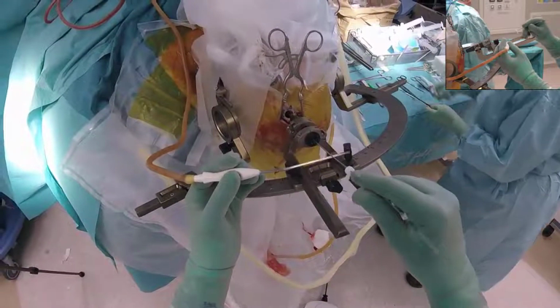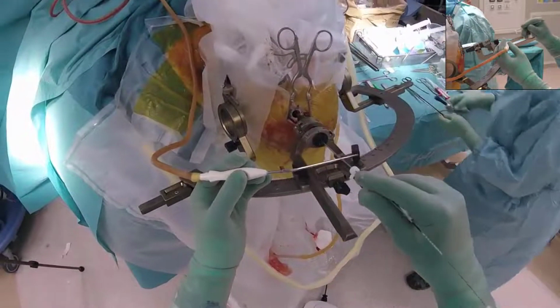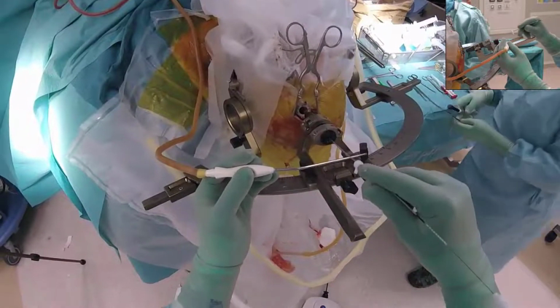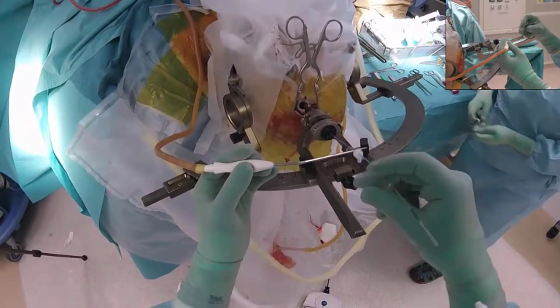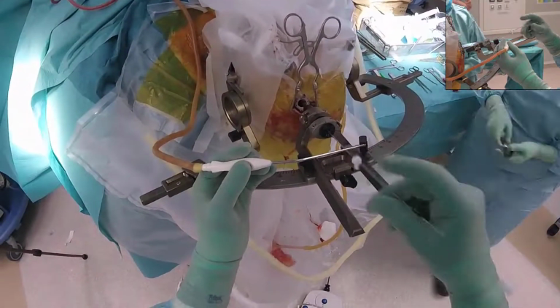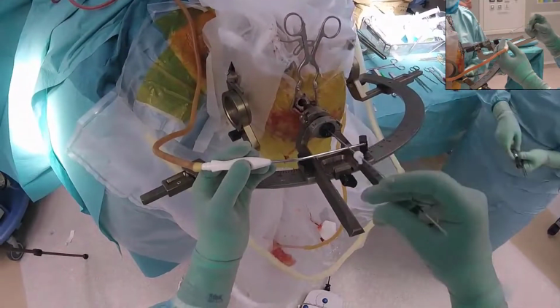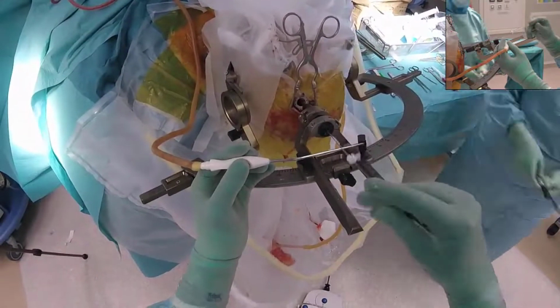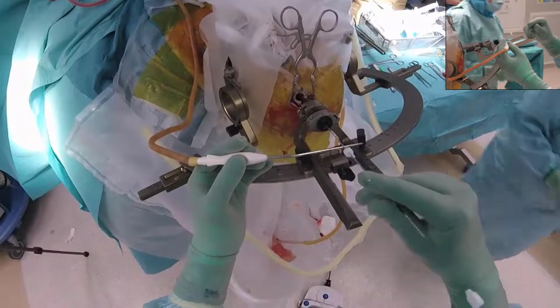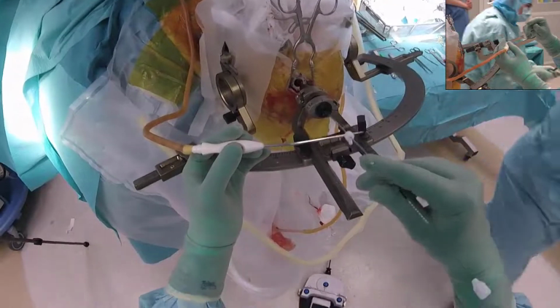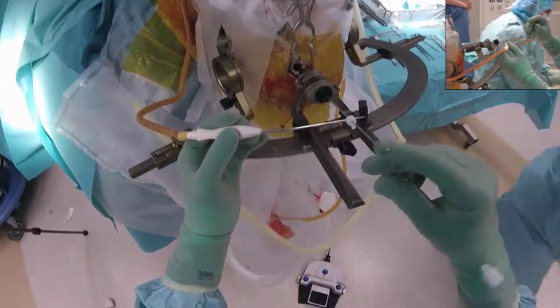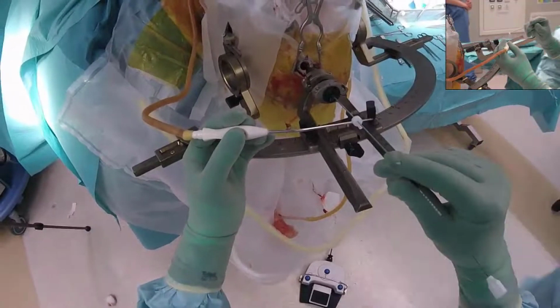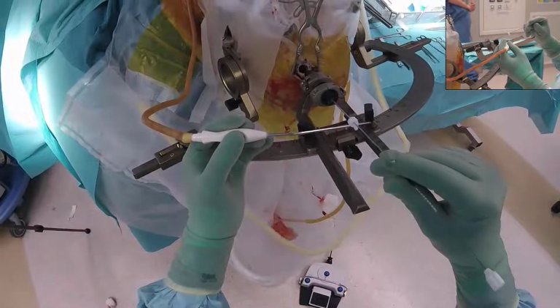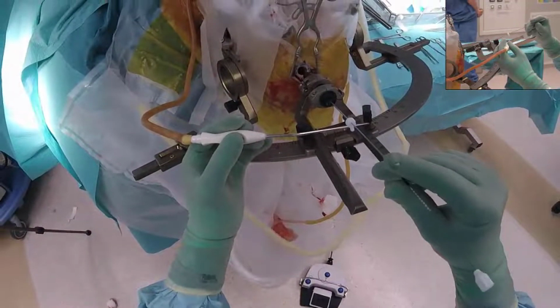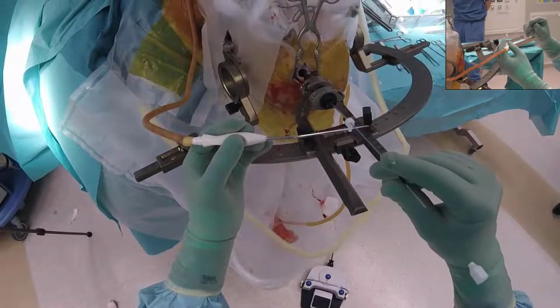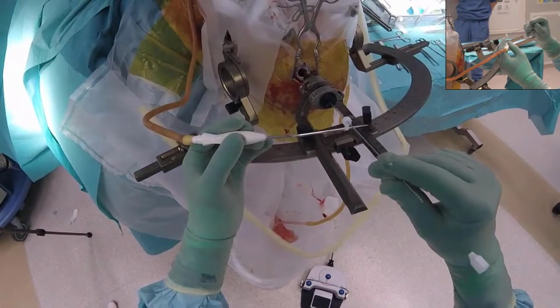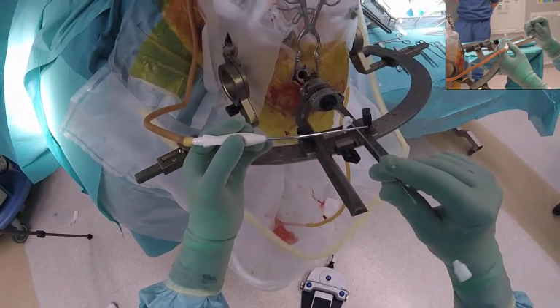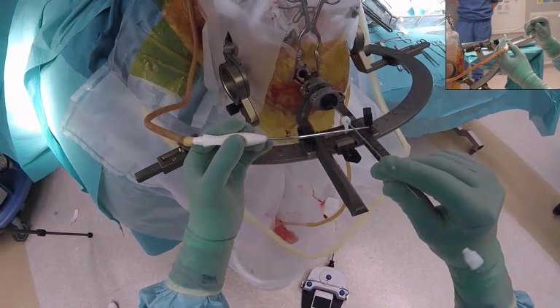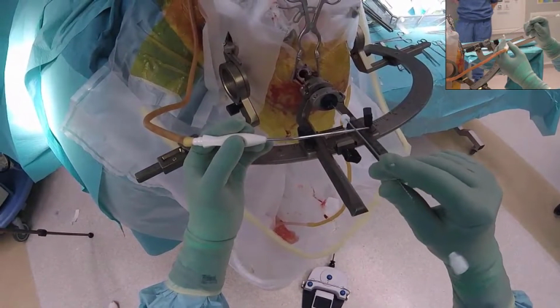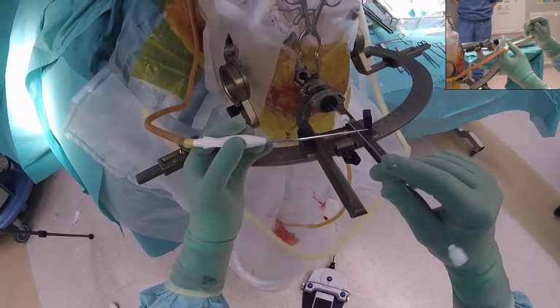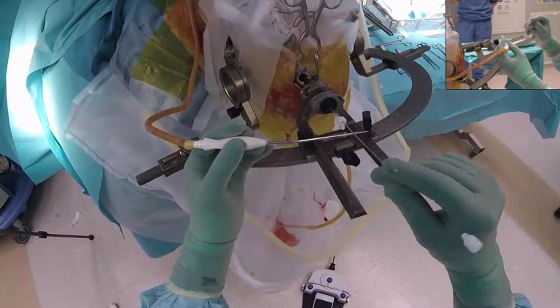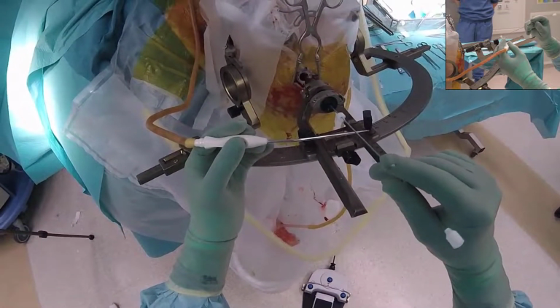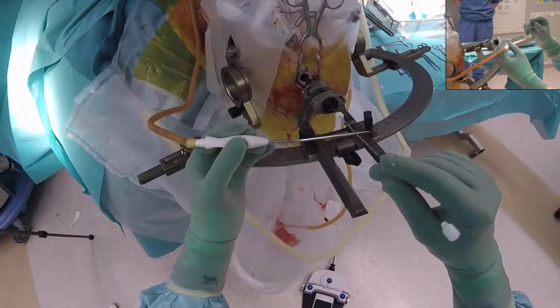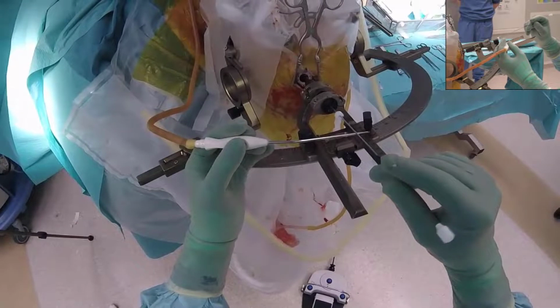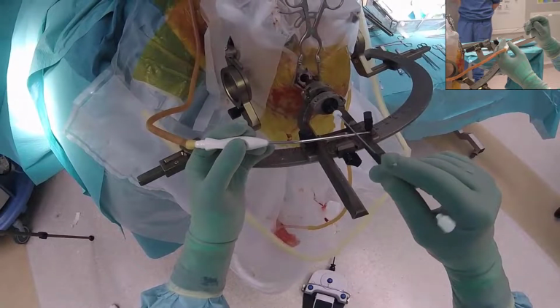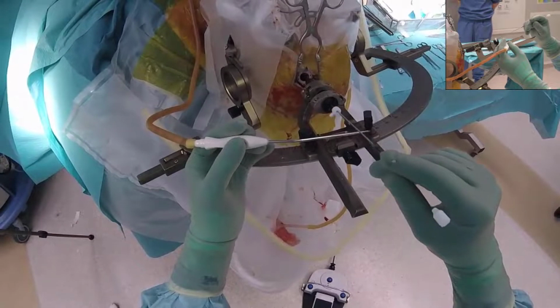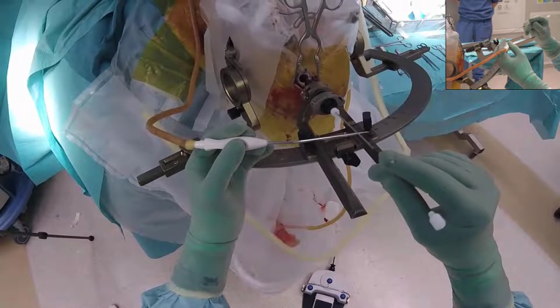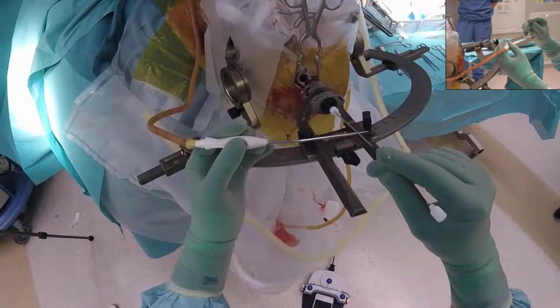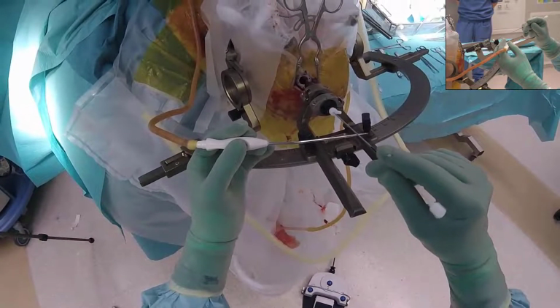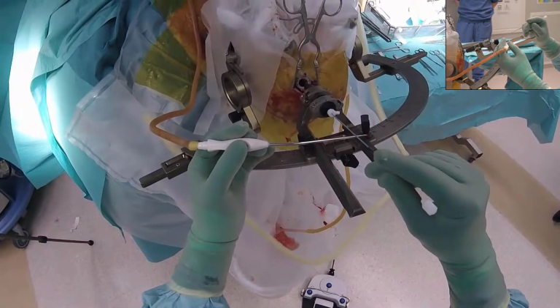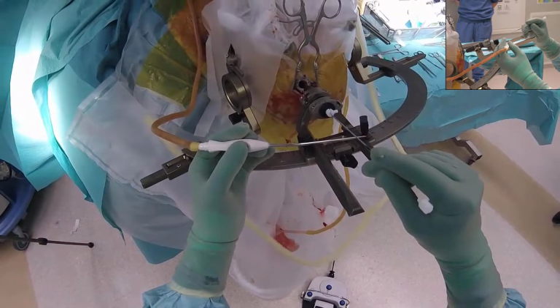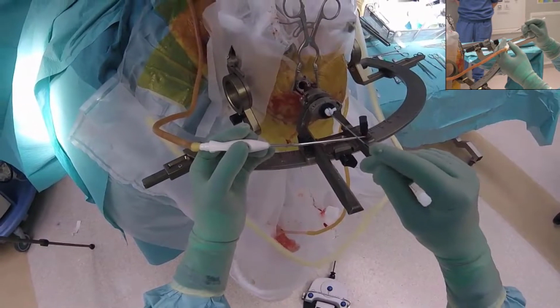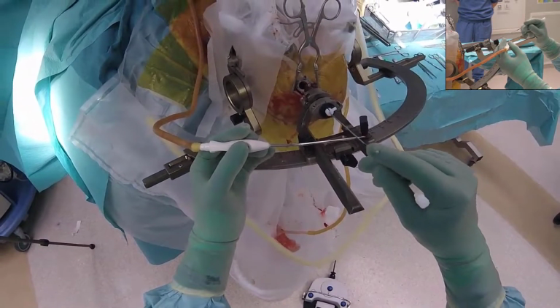When implanting the electrode in this manner, the dura will typically not be opened for more than two minutes before the electrode is implanted and the opening closed with tissue glue.